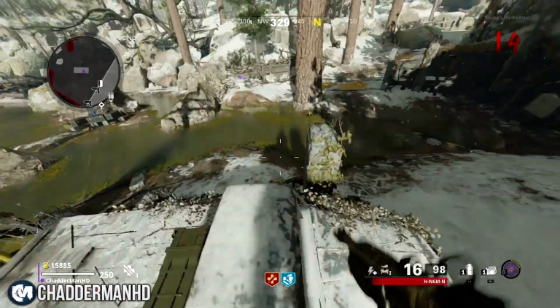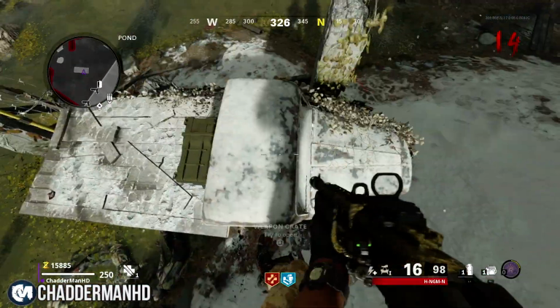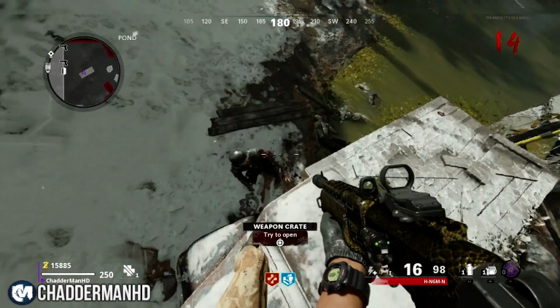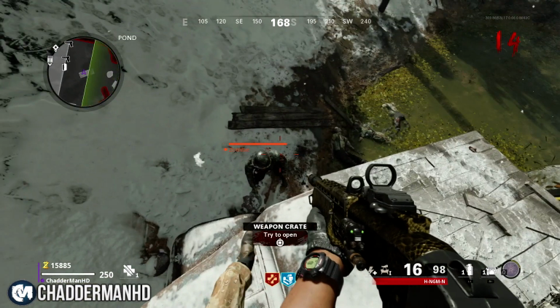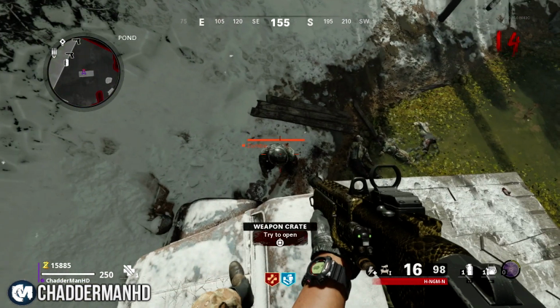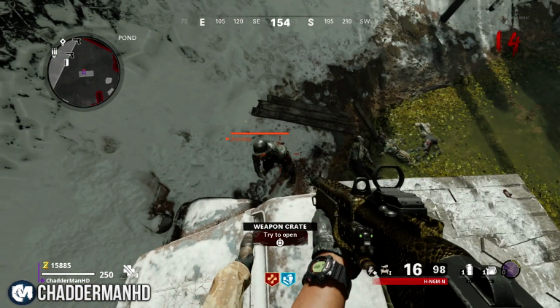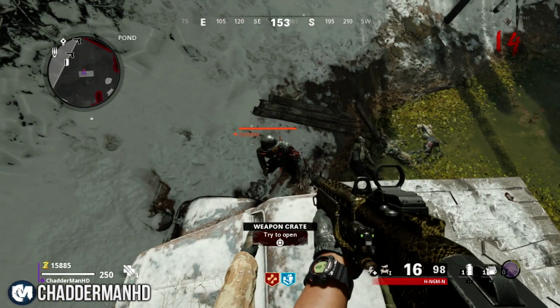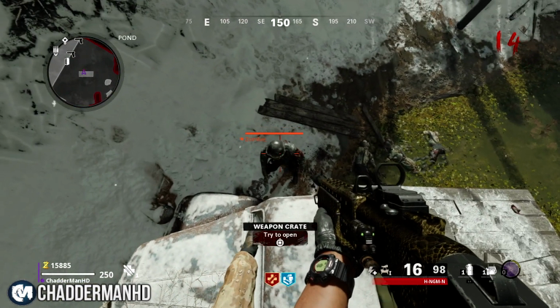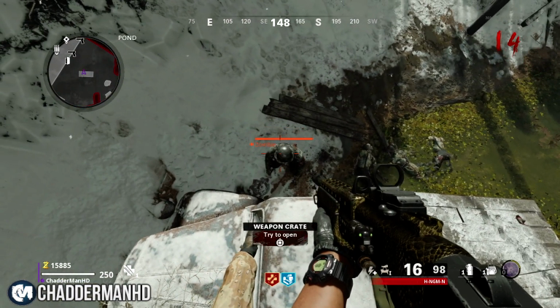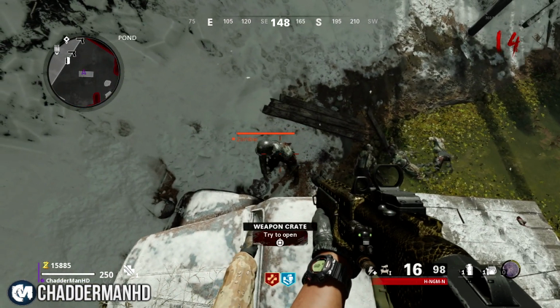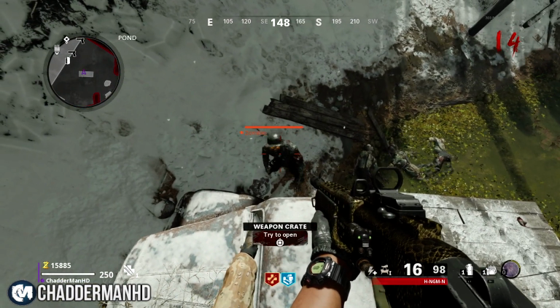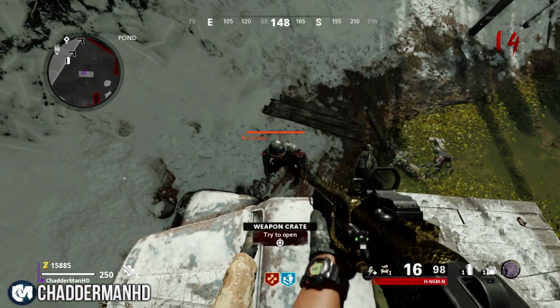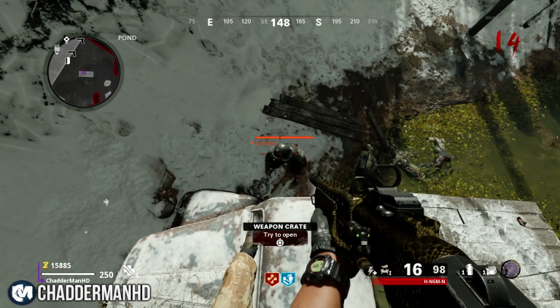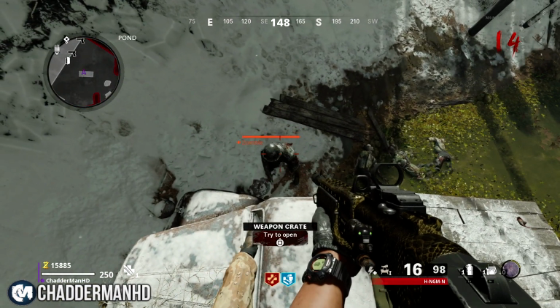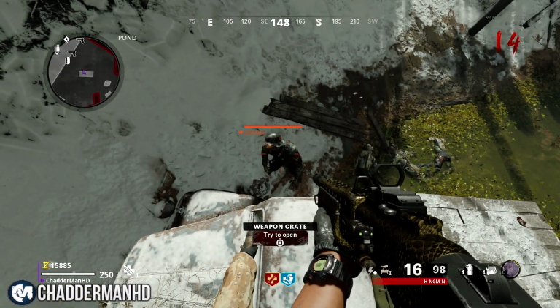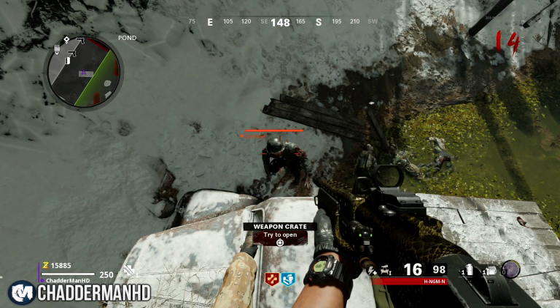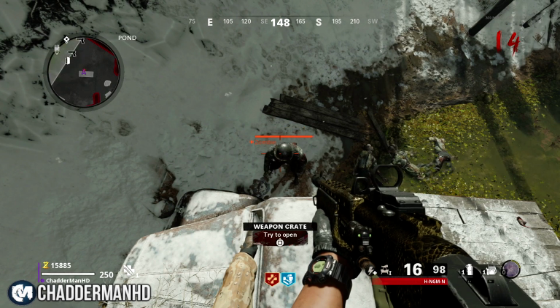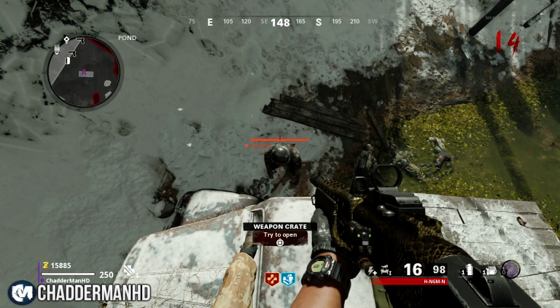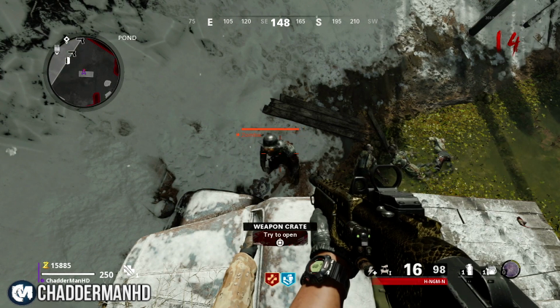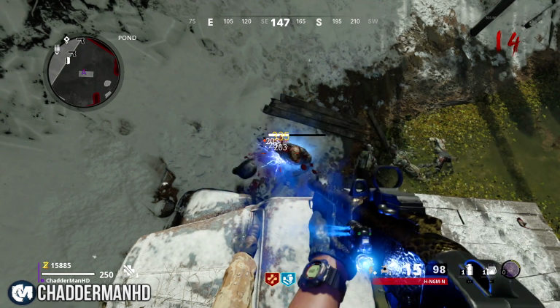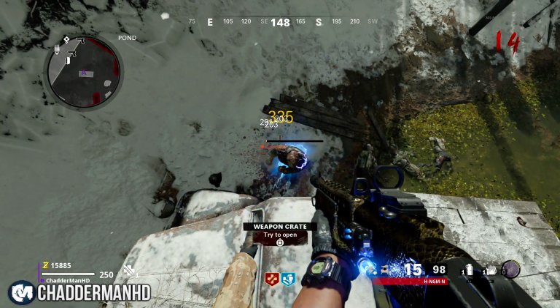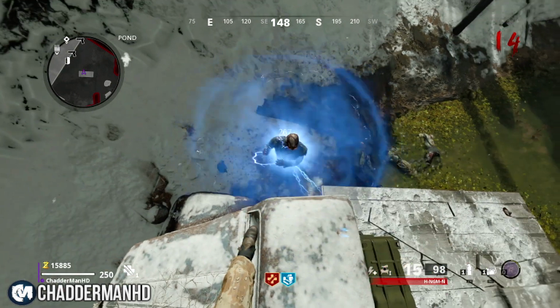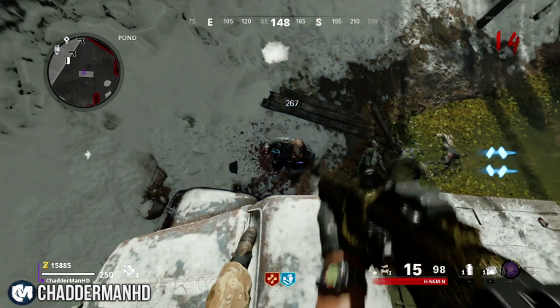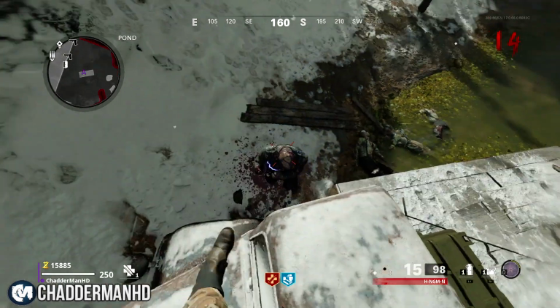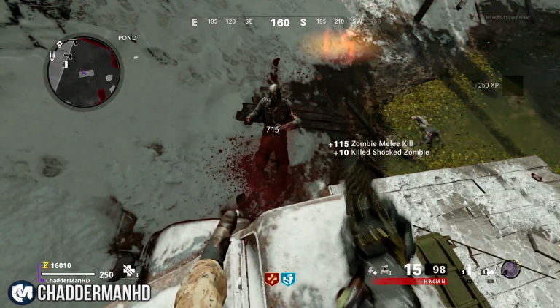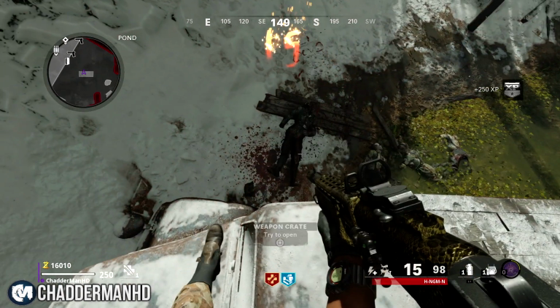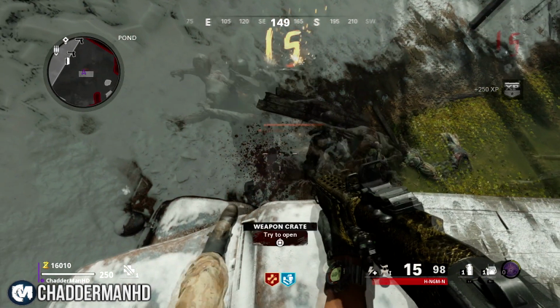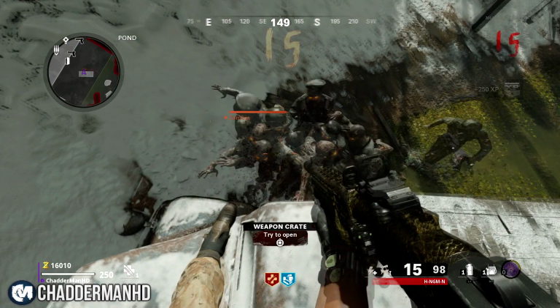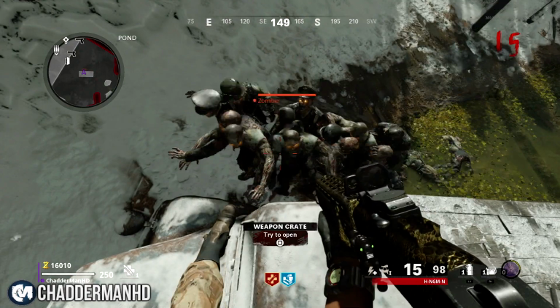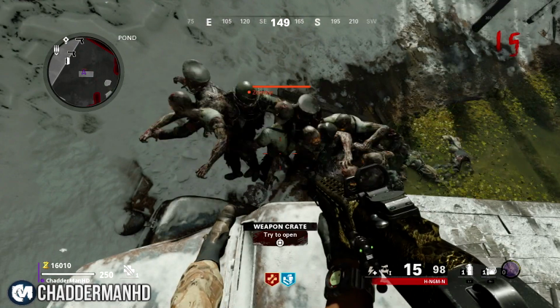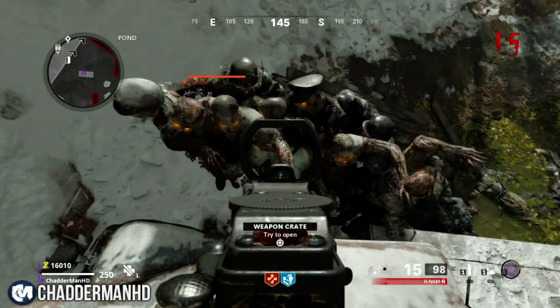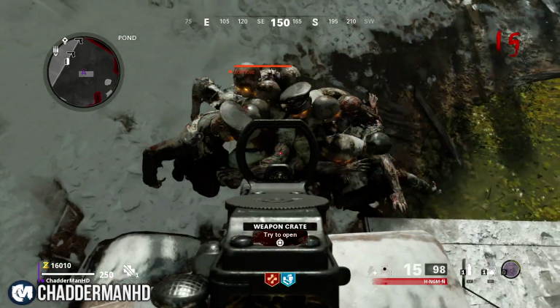Now if the zombie throws meat at you, what you want to do is drop down again and retry the same process. If done correctly, the zombie should paw below you and he shouldn't be throwing meat at you — and that's when you know you're in the right position.